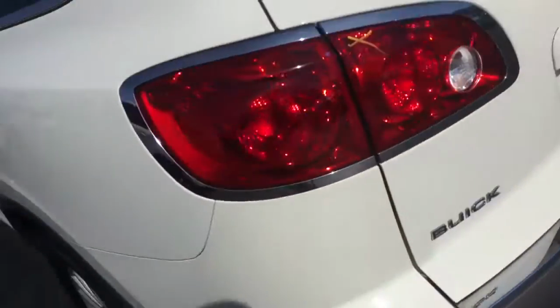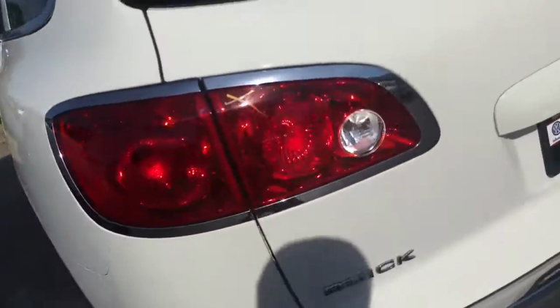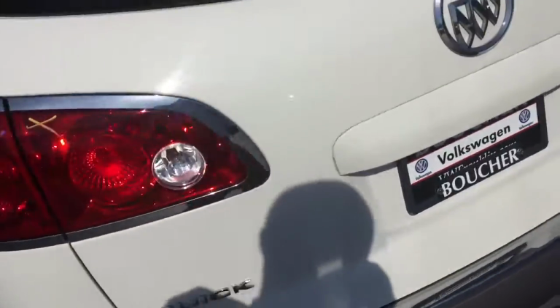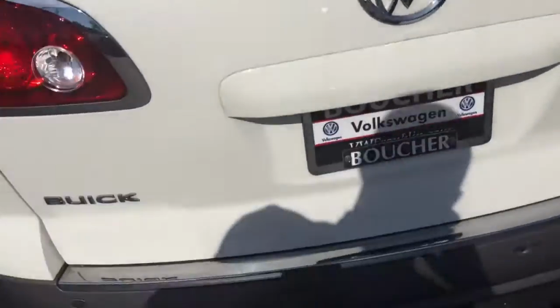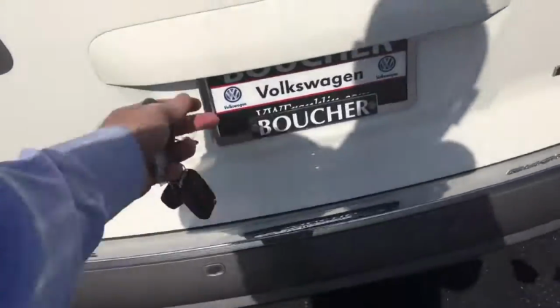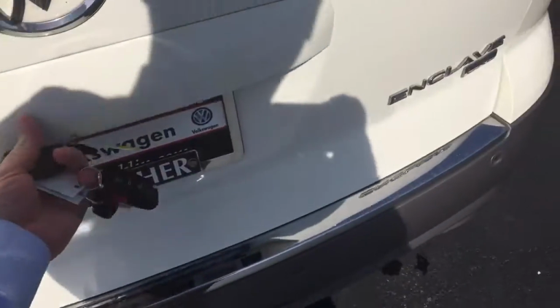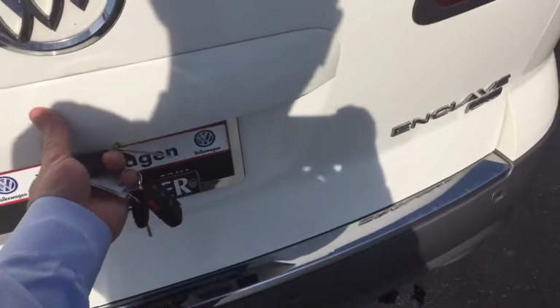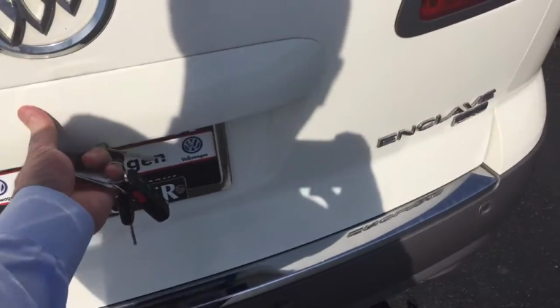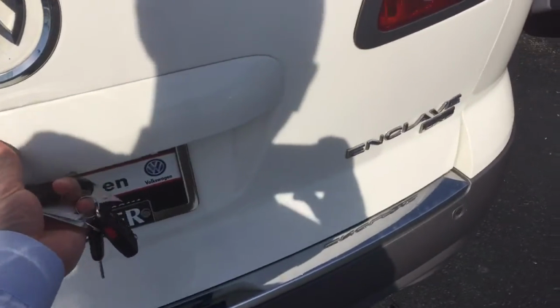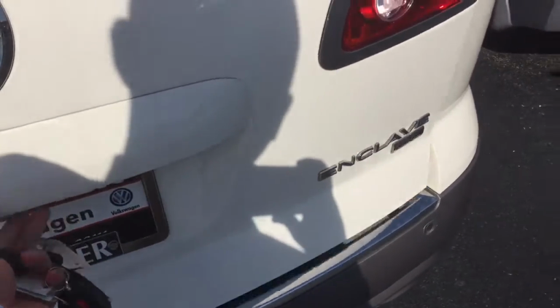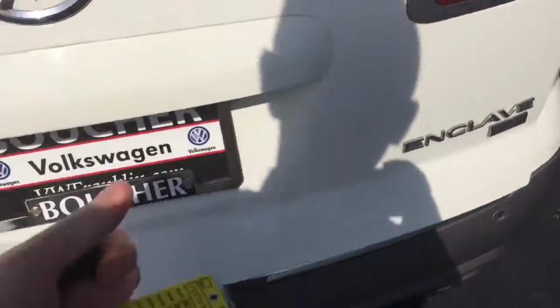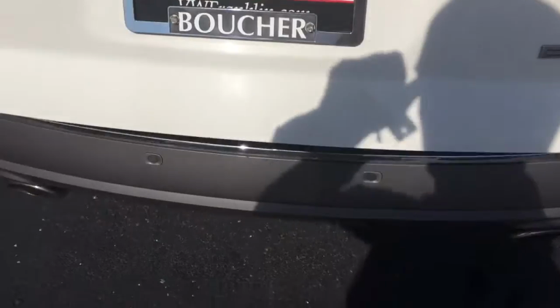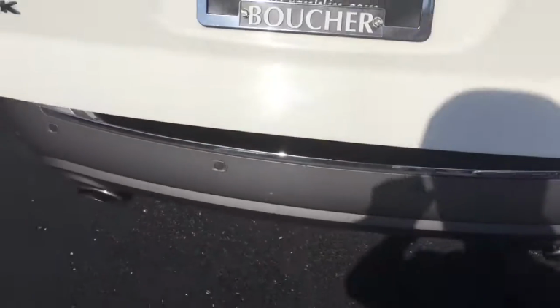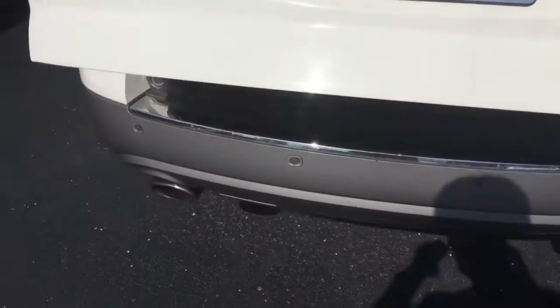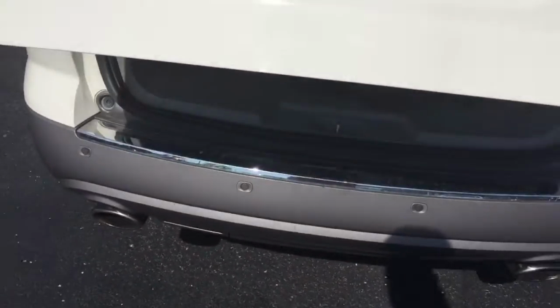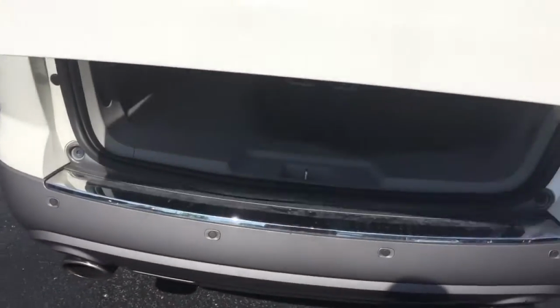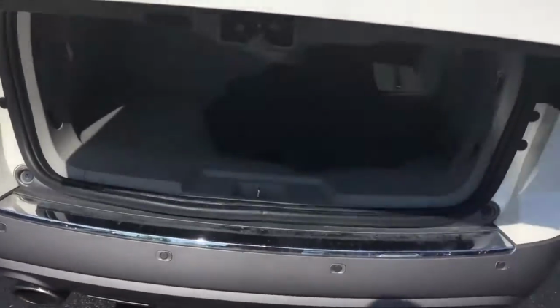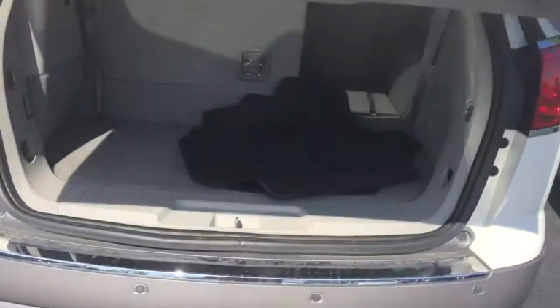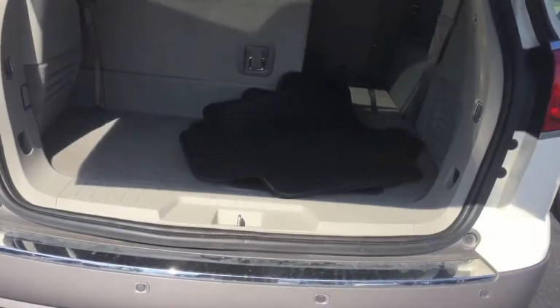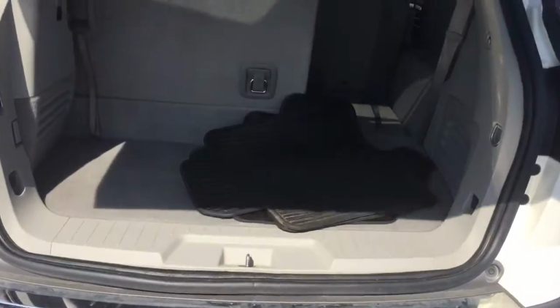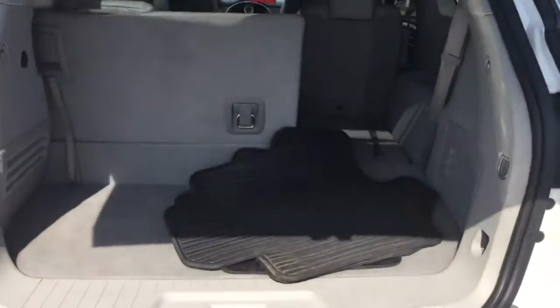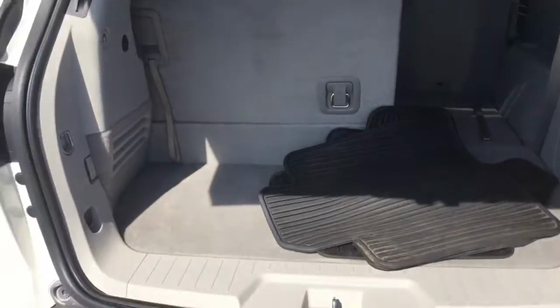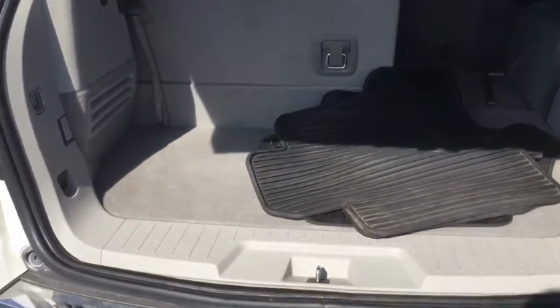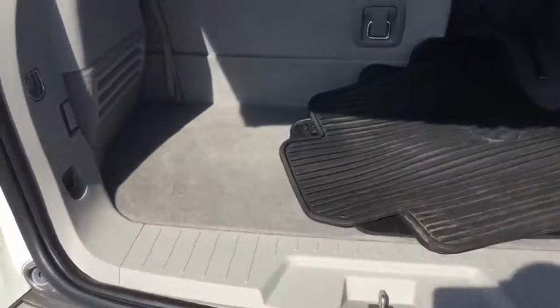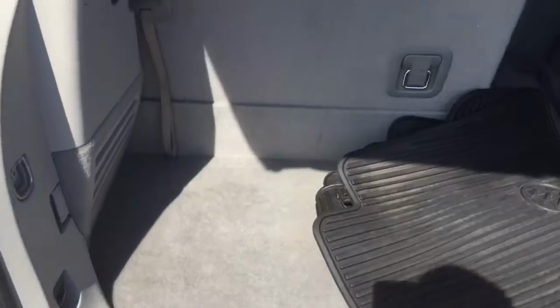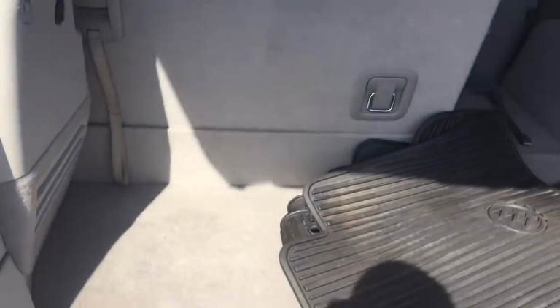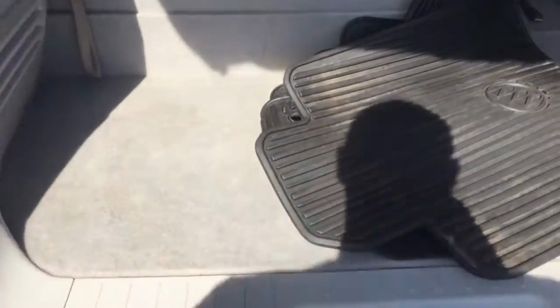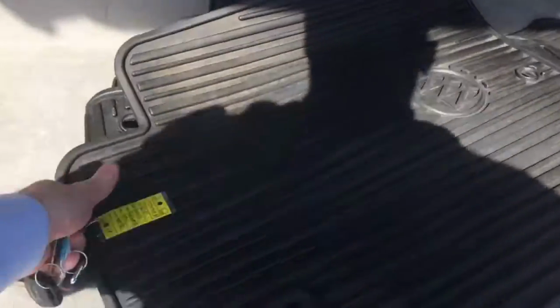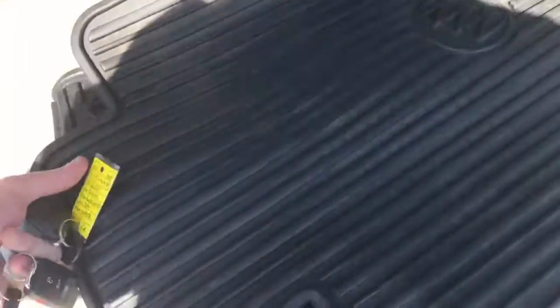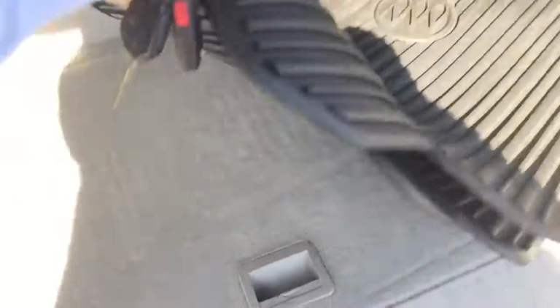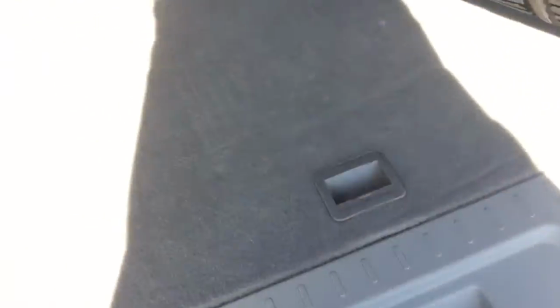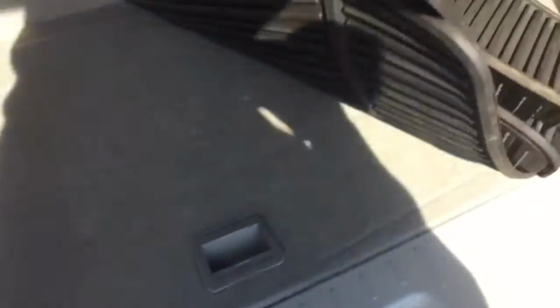The body looks great all the way around. You can see parking sensors in back, and it has a power liftgate. It has all-season rubber mats. Very little traffic back here — you can see how clean the cargo area is.